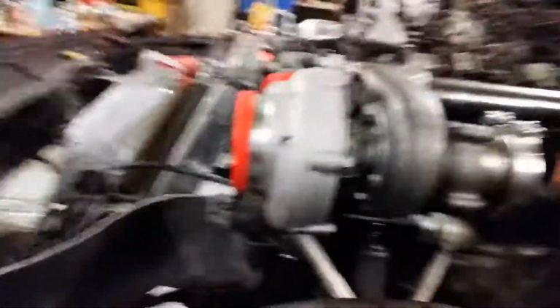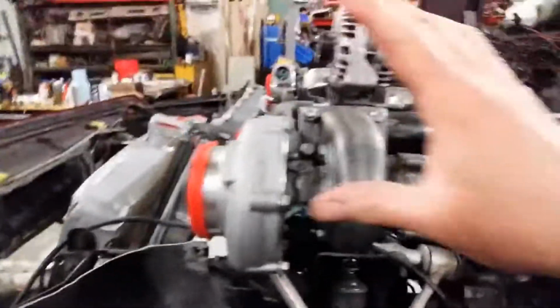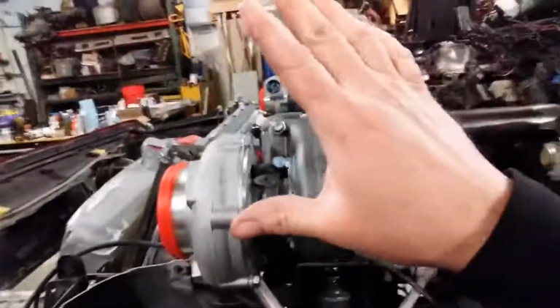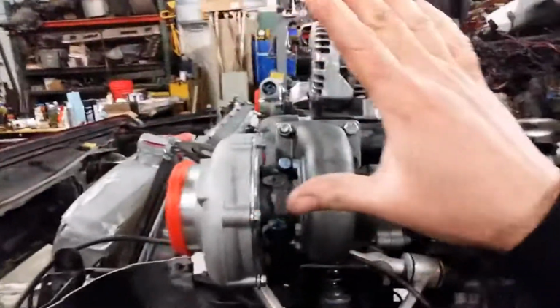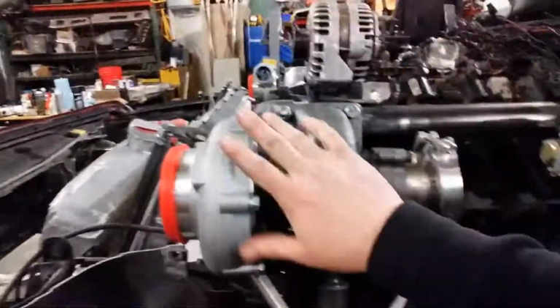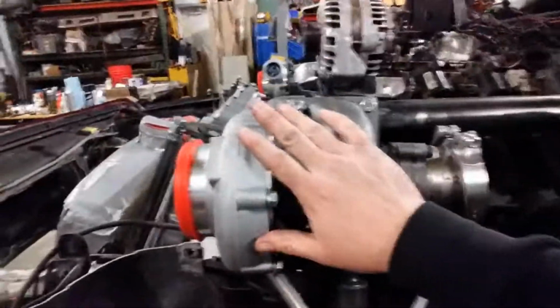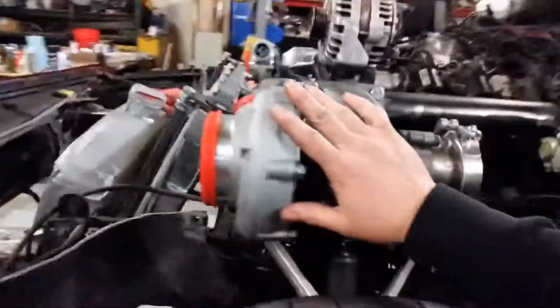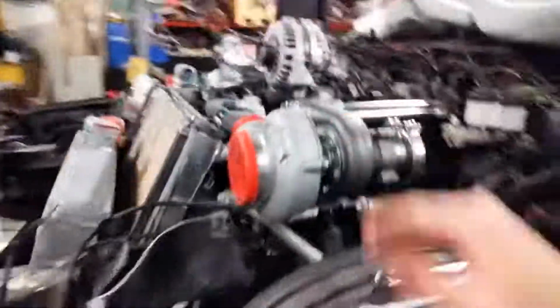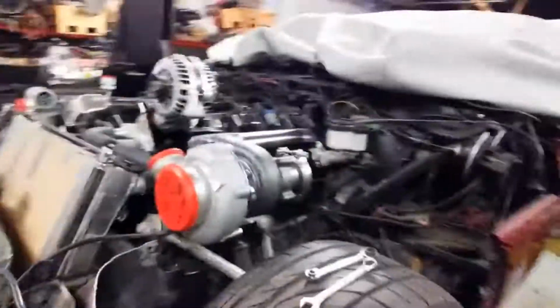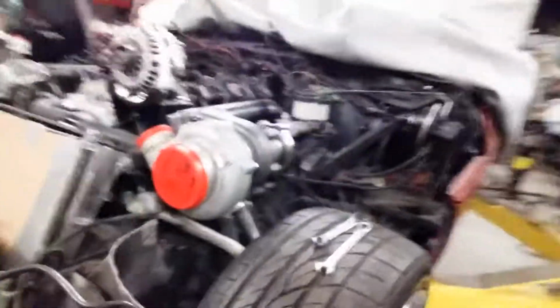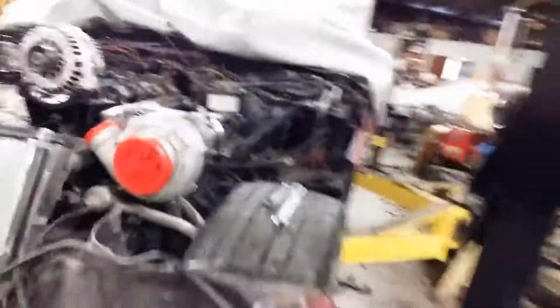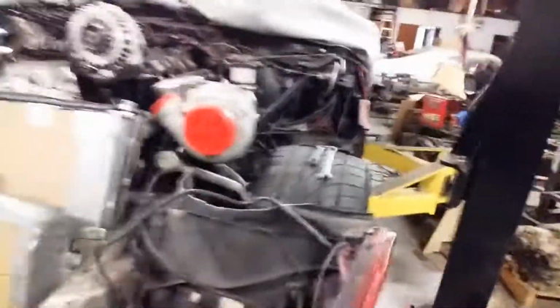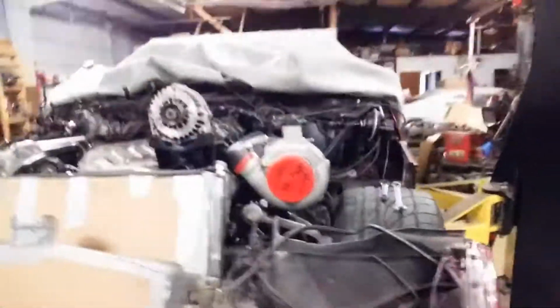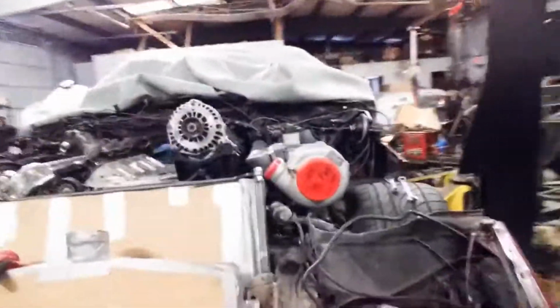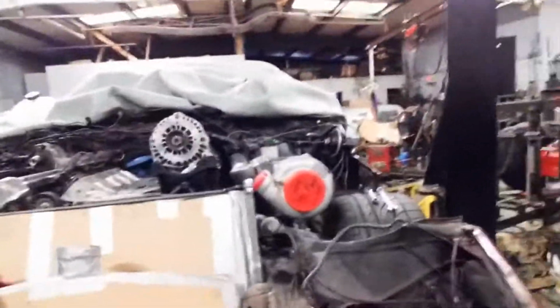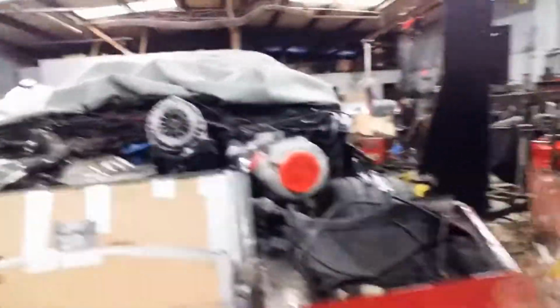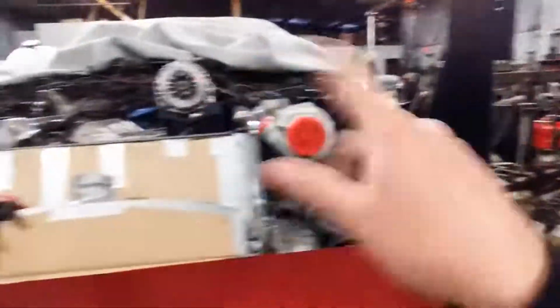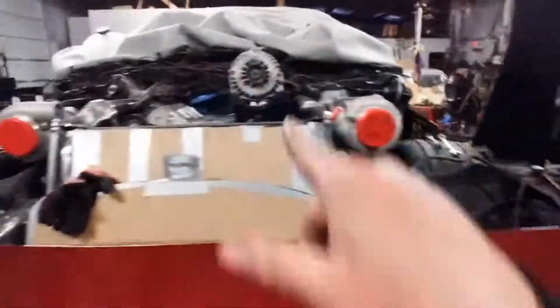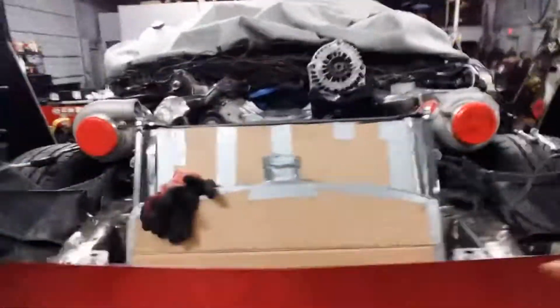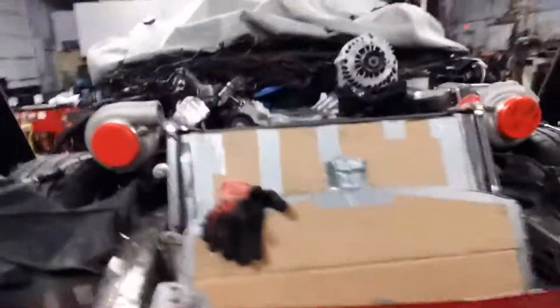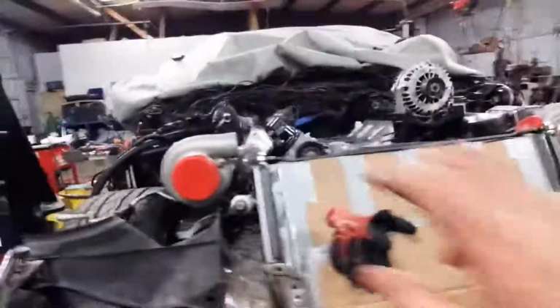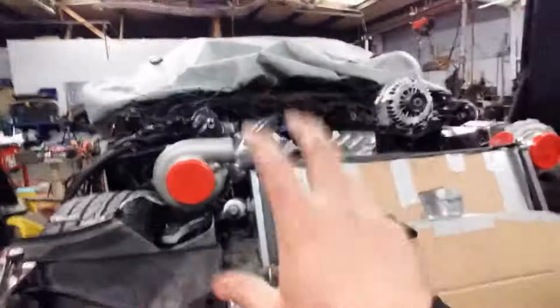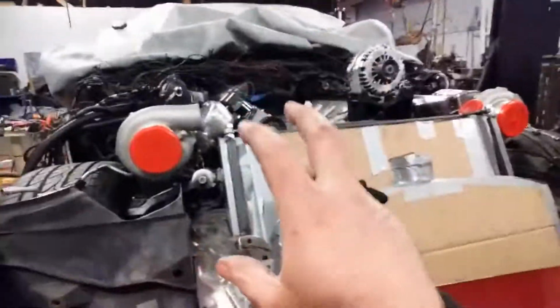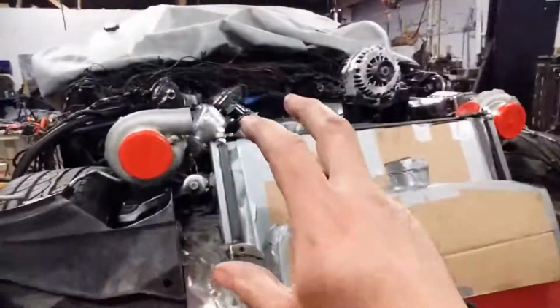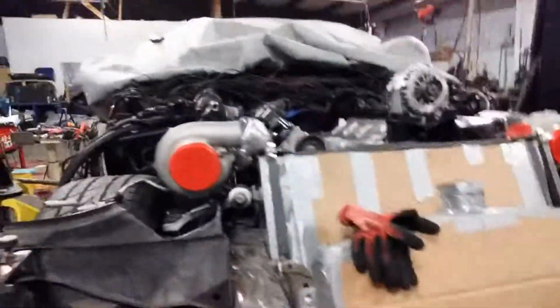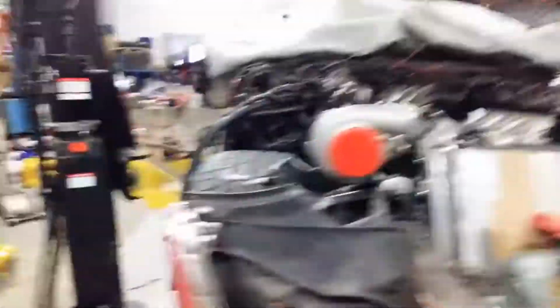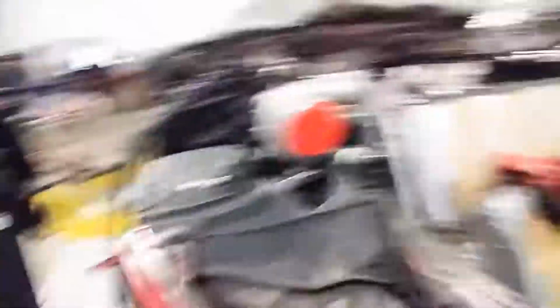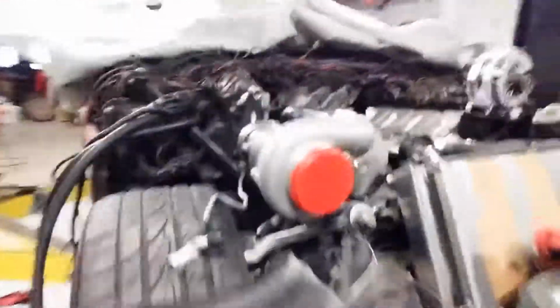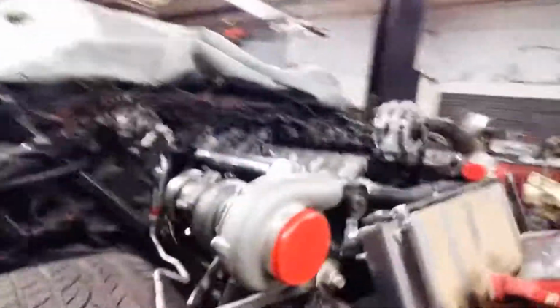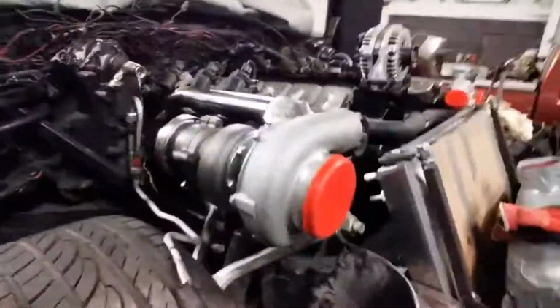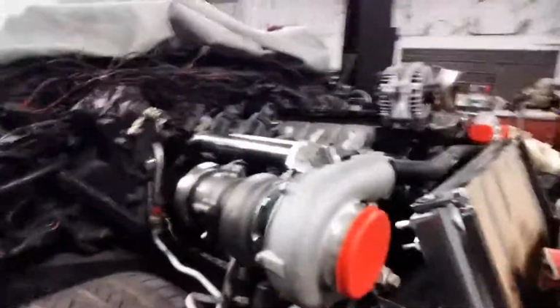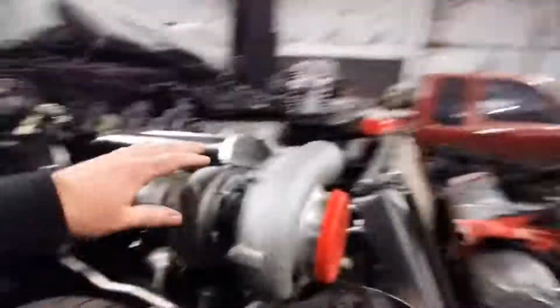Now on the turbos themselves, they are specific as far as which direction they are. You need to clock them sometimes so that the centers are actually oriented correctly.